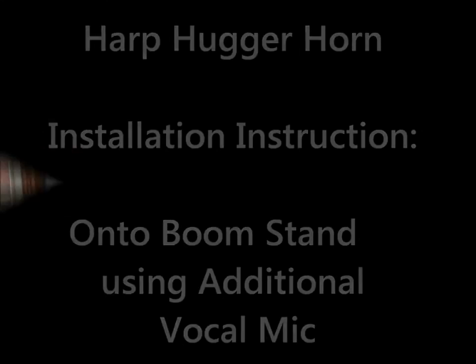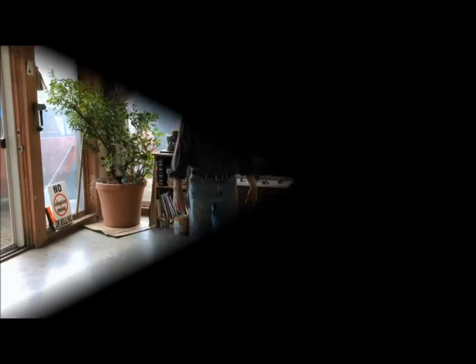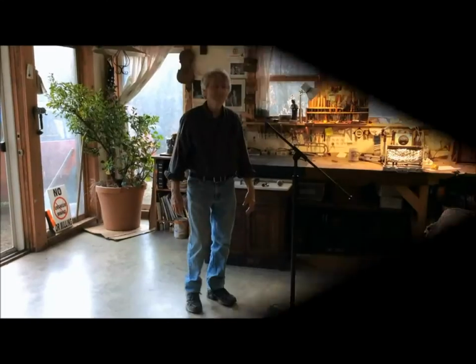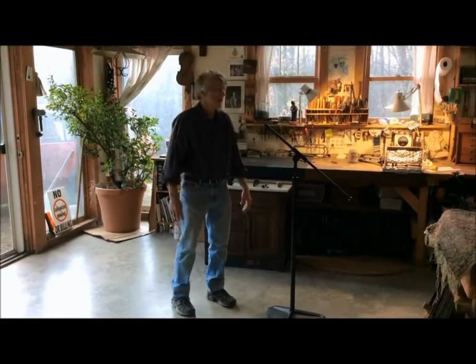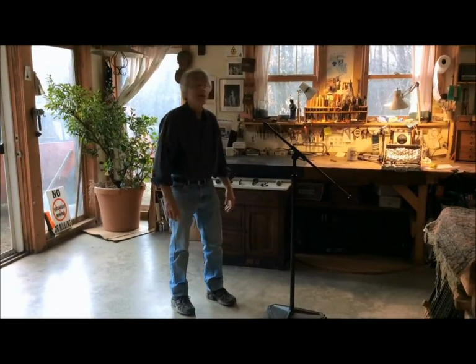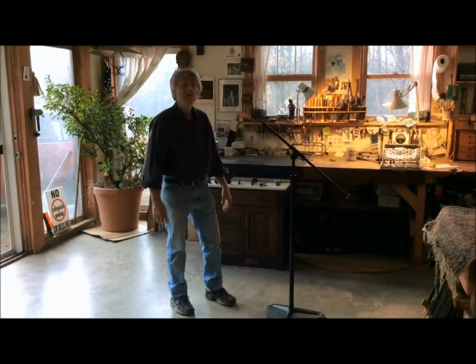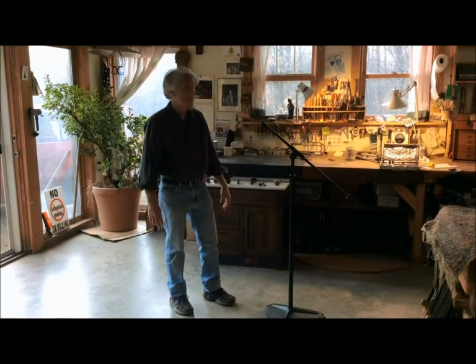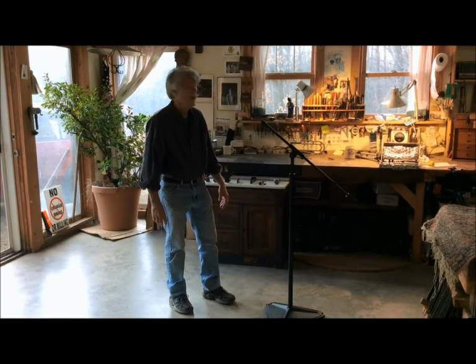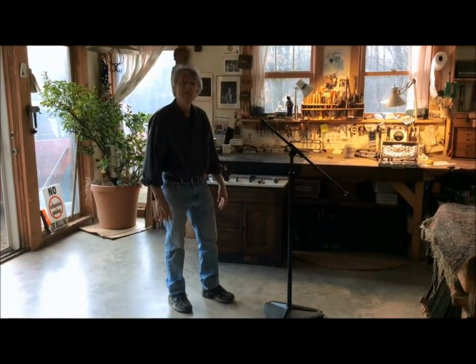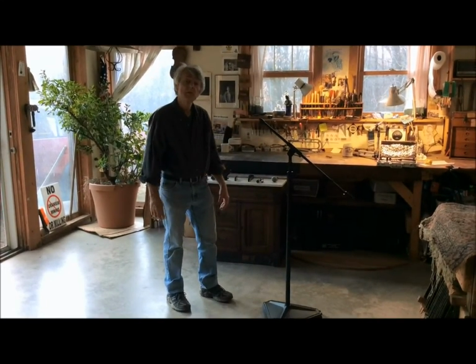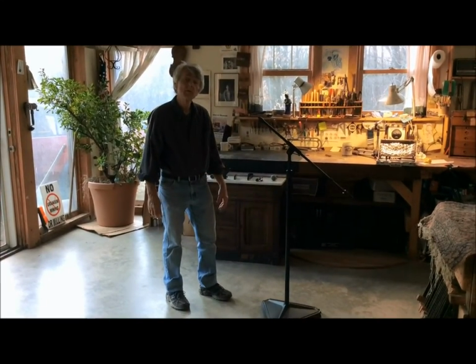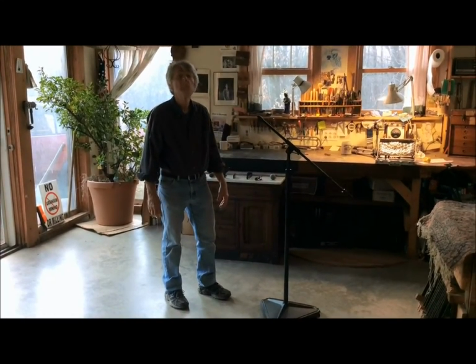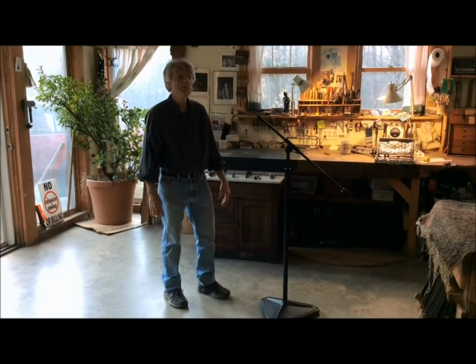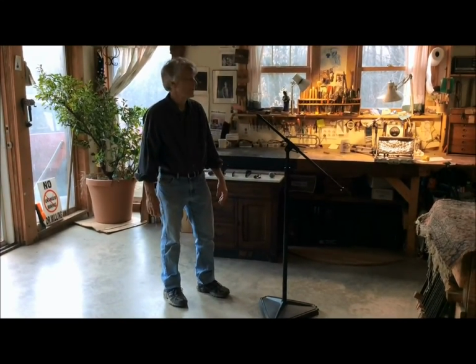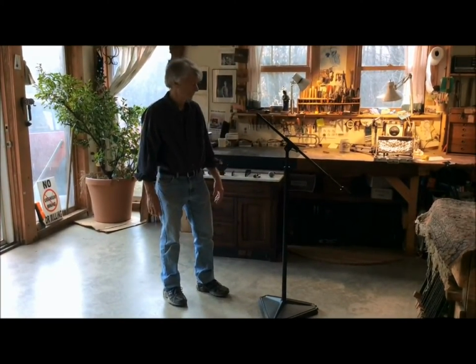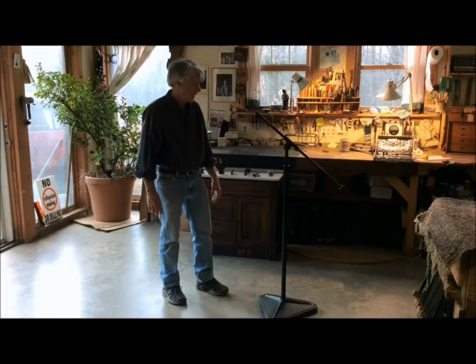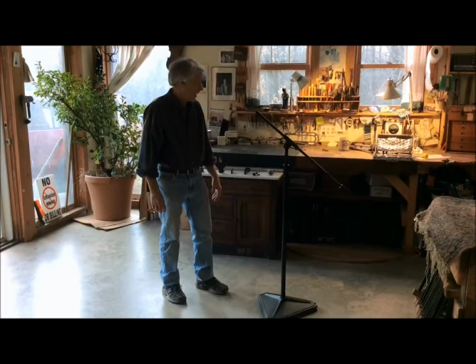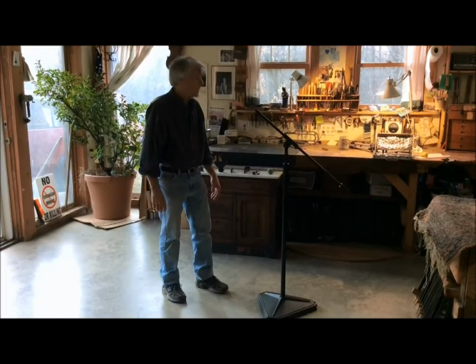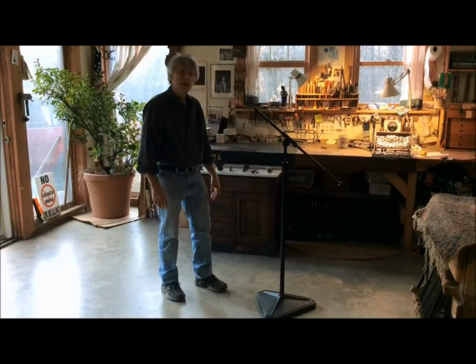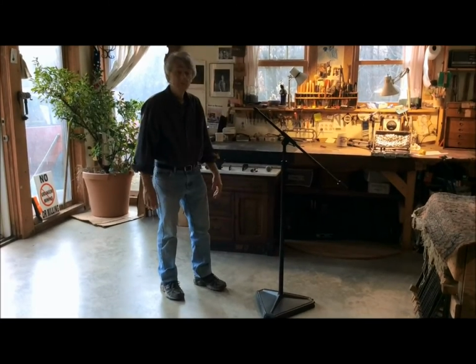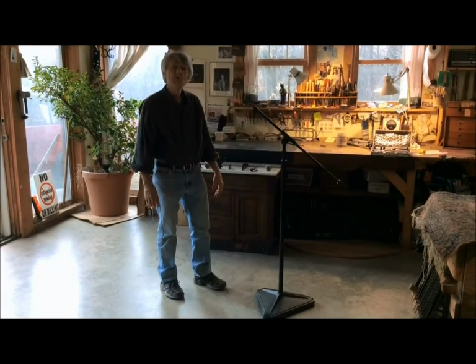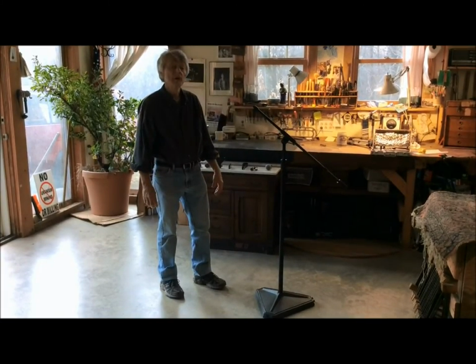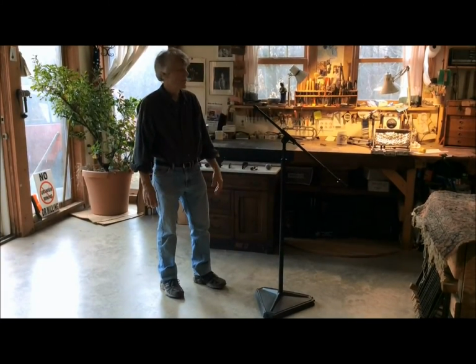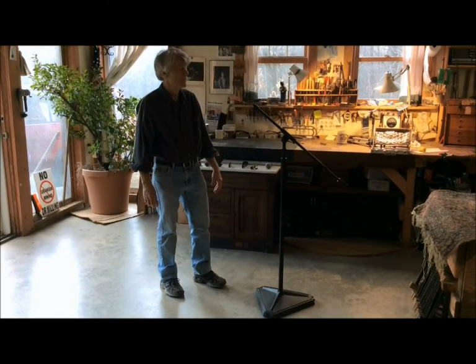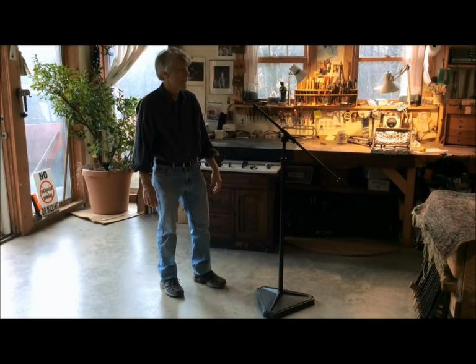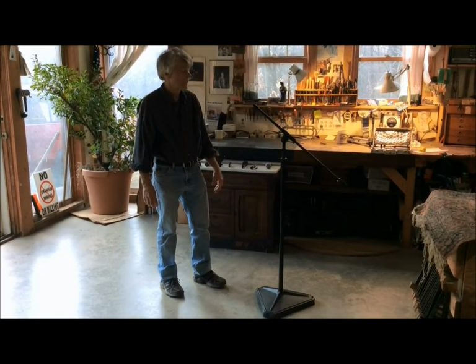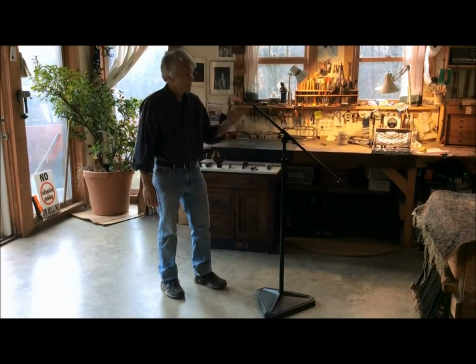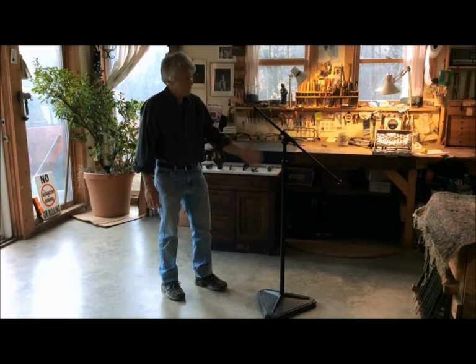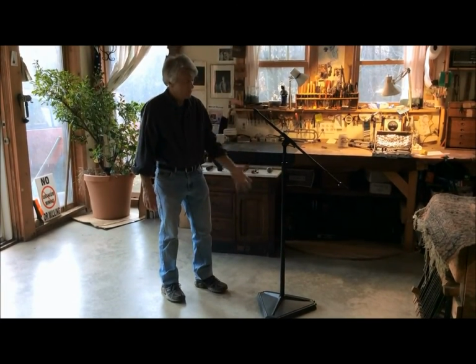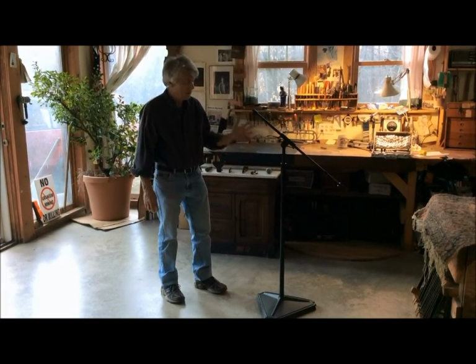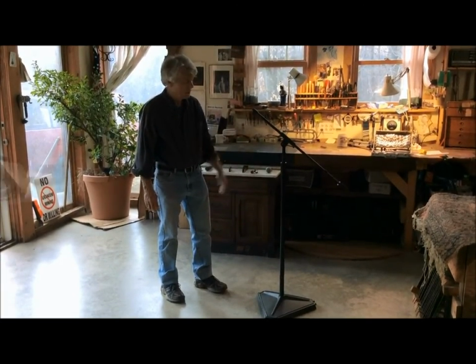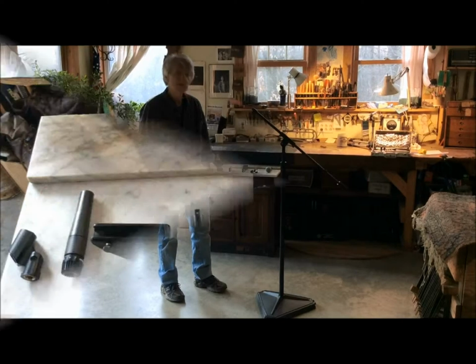Hi. Today I'm going to demonstrate how to use a harp hugger blues horn and an extra vocal microphone on this boom stand.